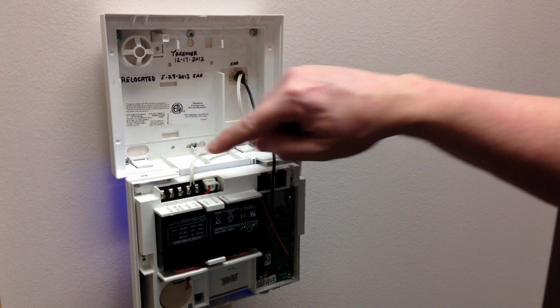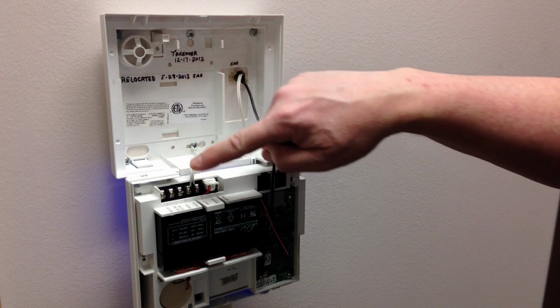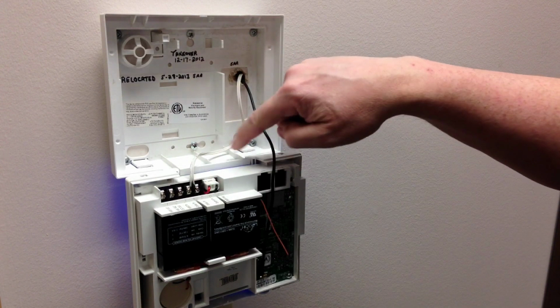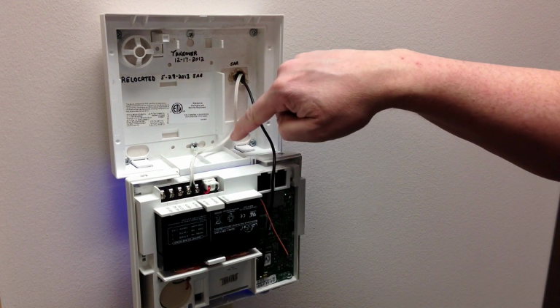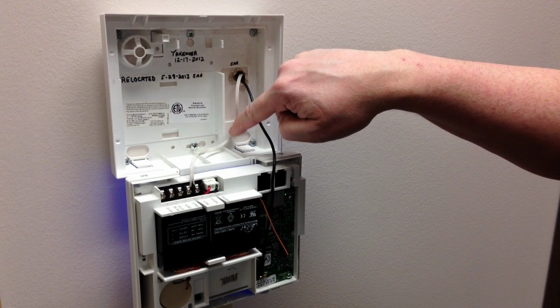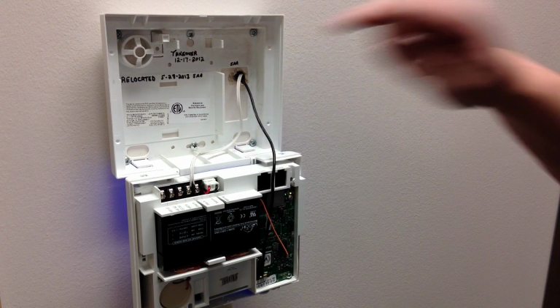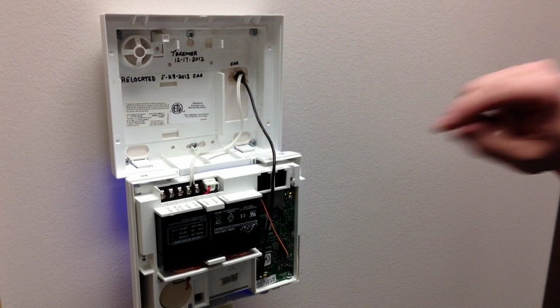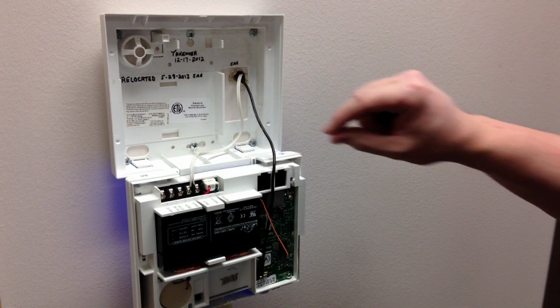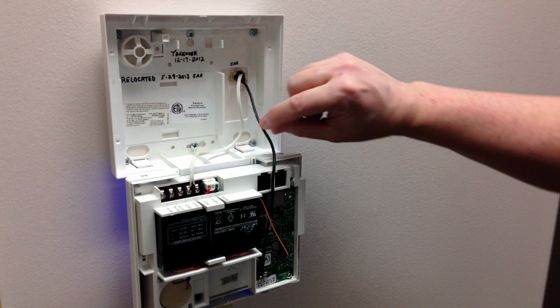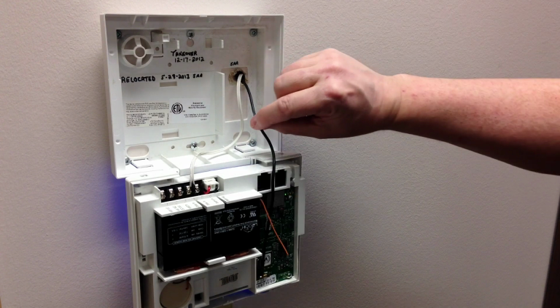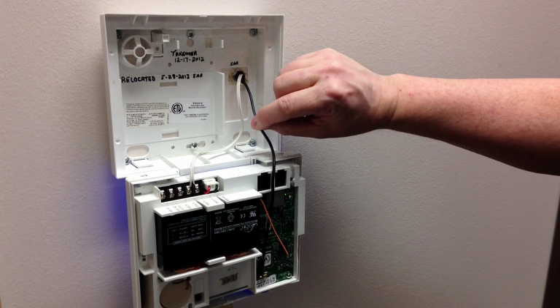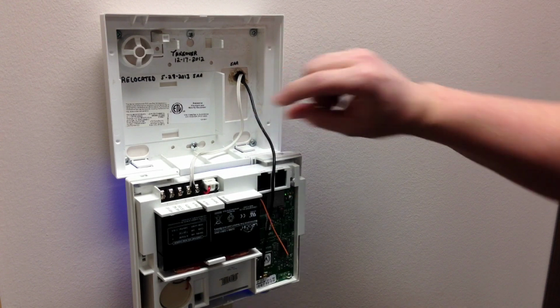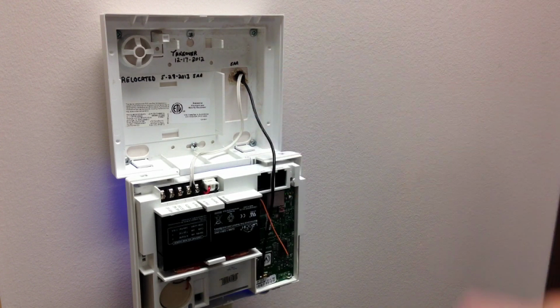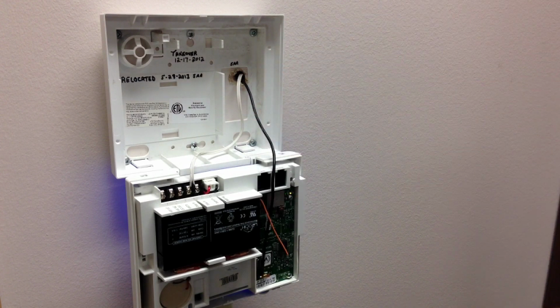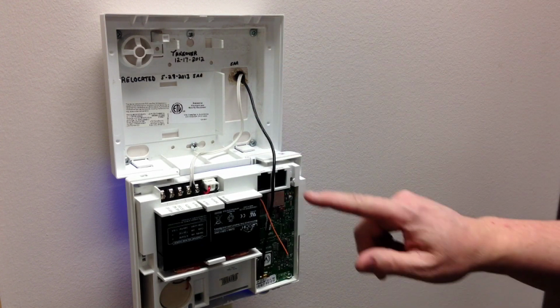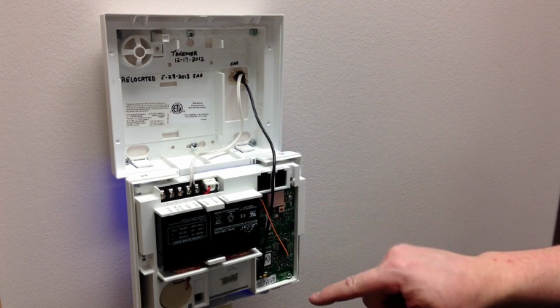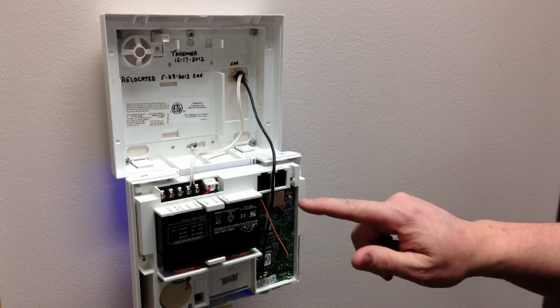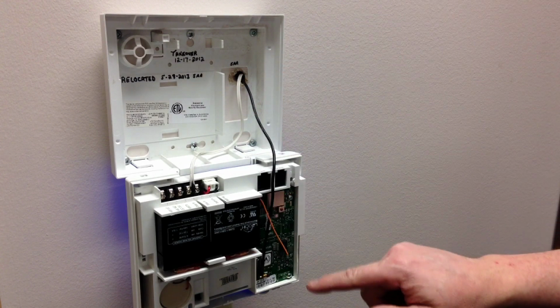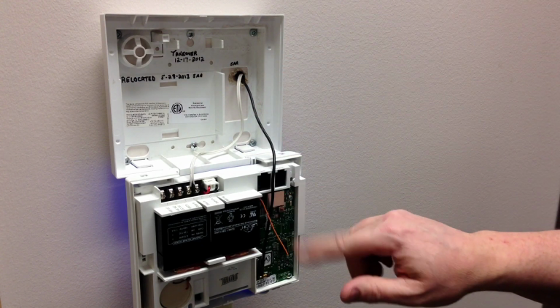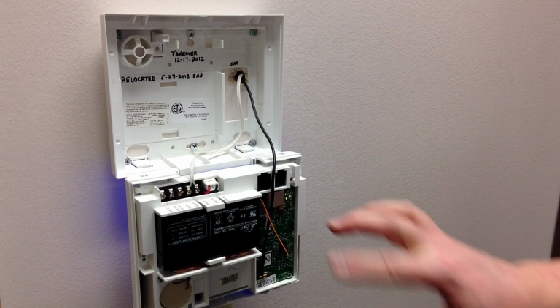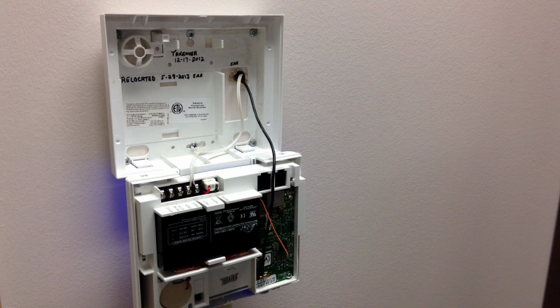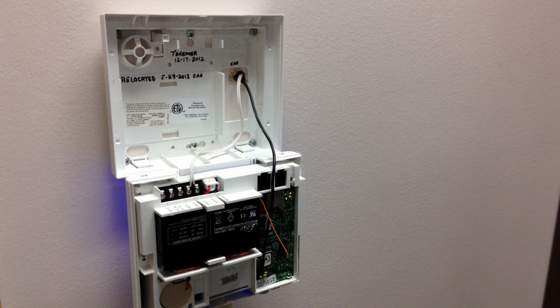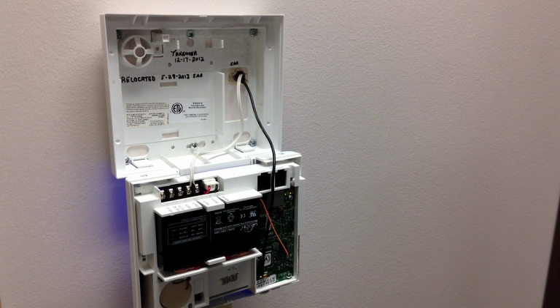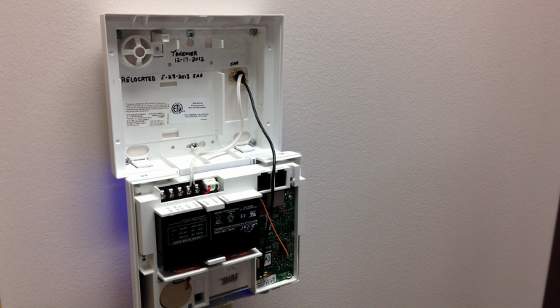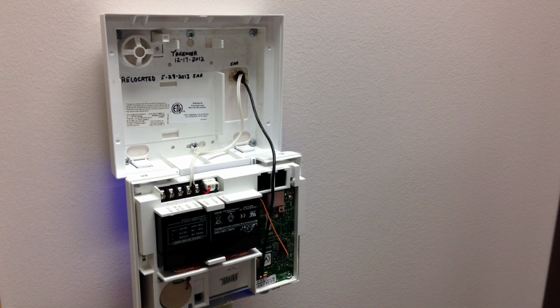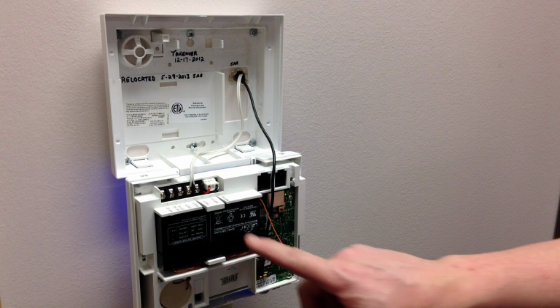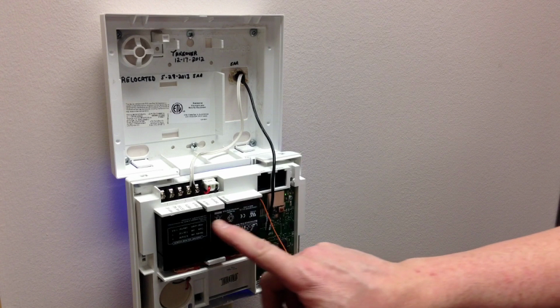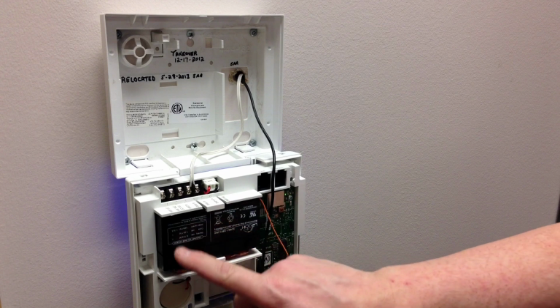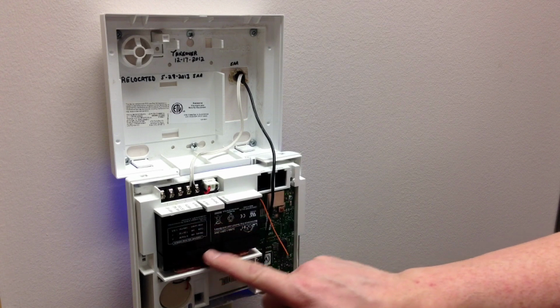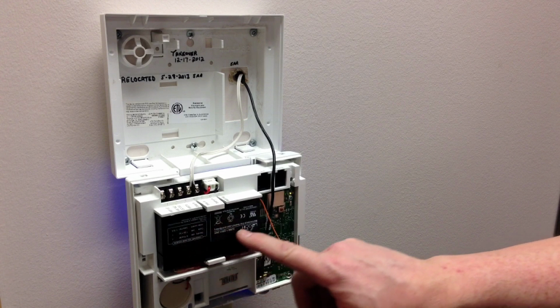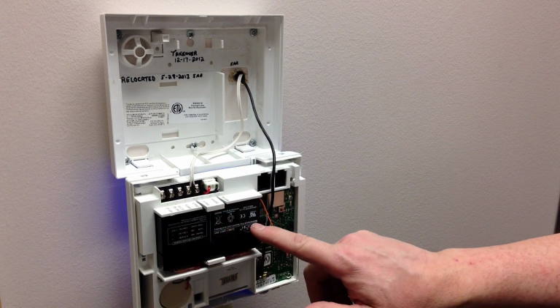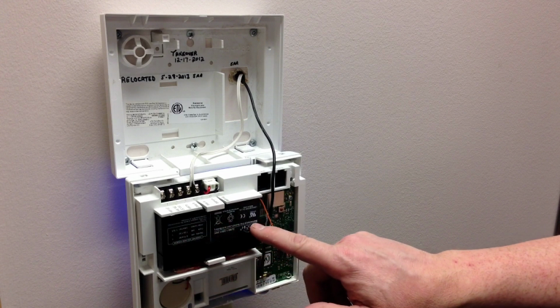This is your power wire — you don't want to mess with that. And this is the antenna for your cellular transmitter — you don't want to touch that. This is your backup battery right here.